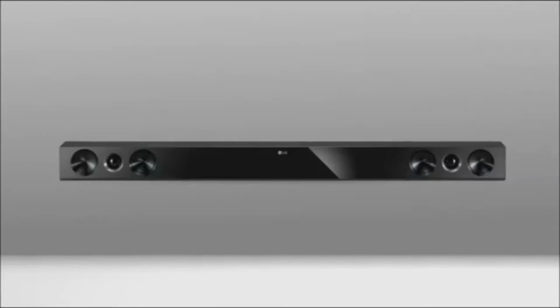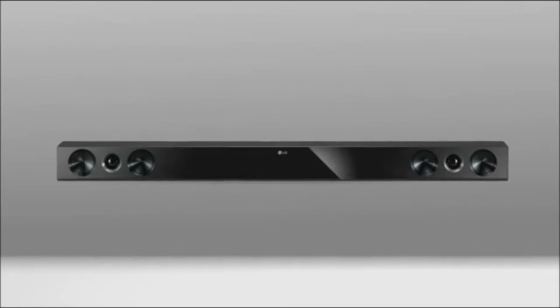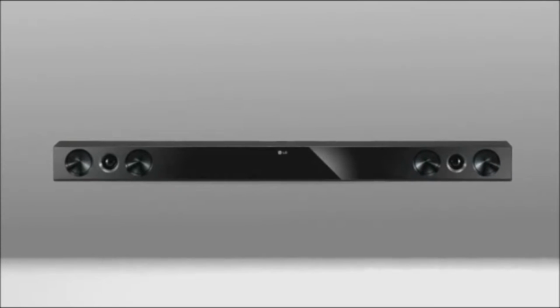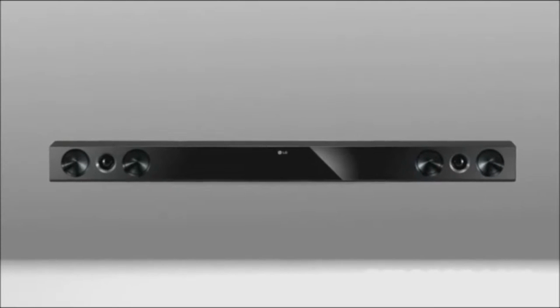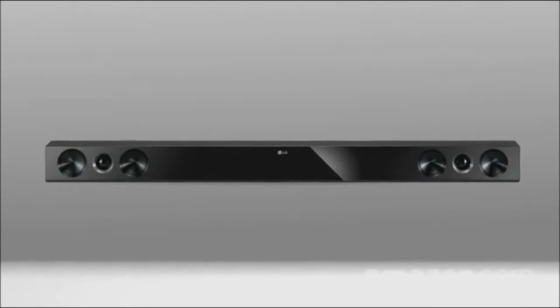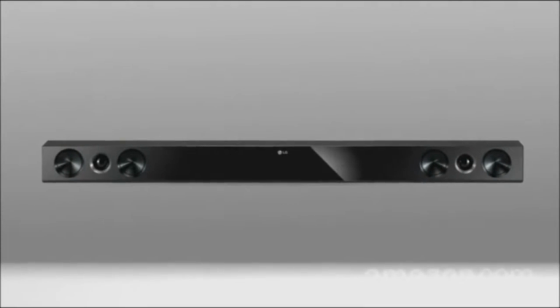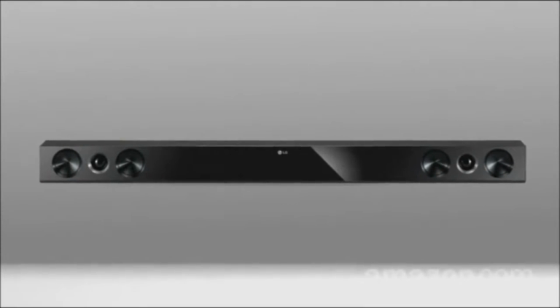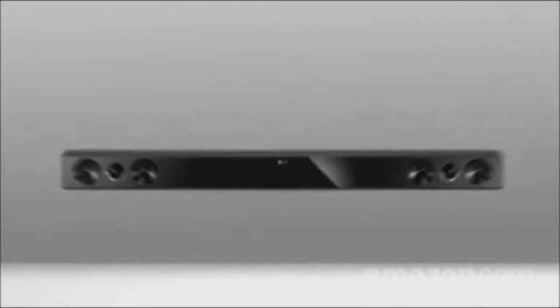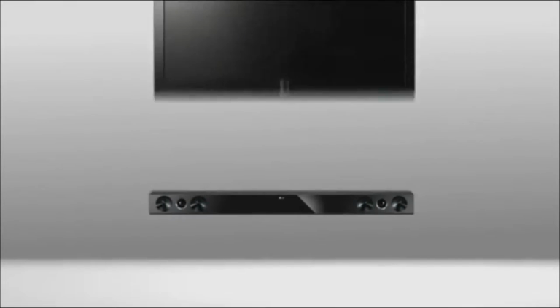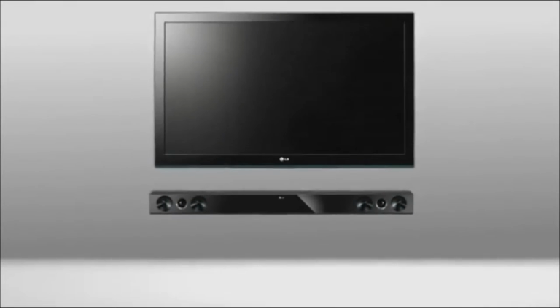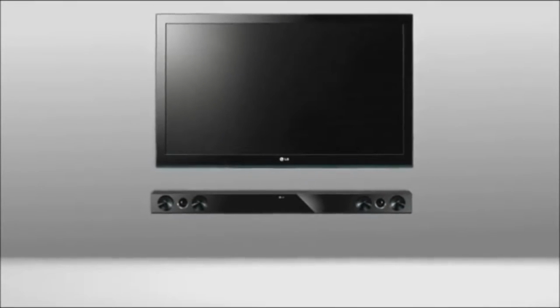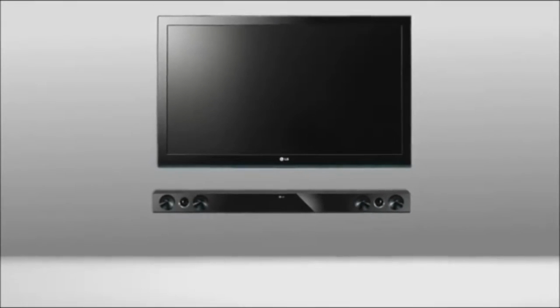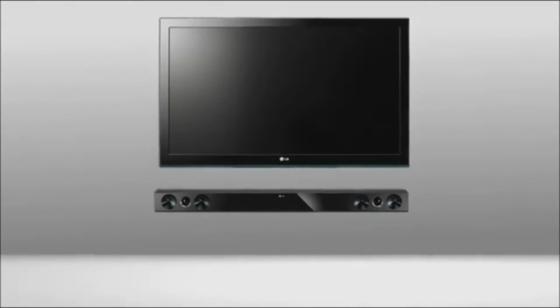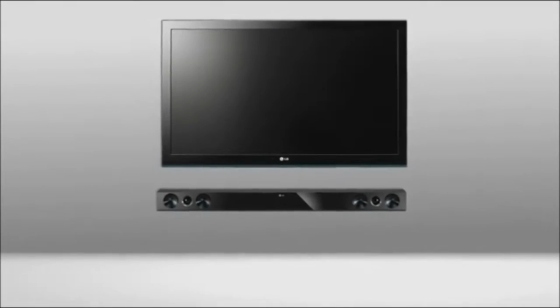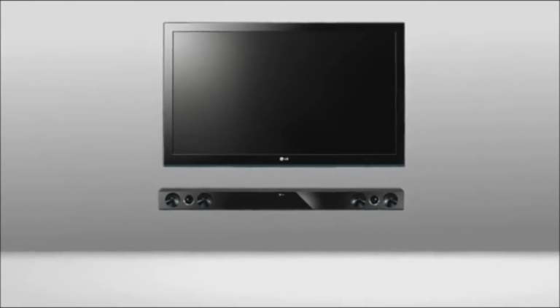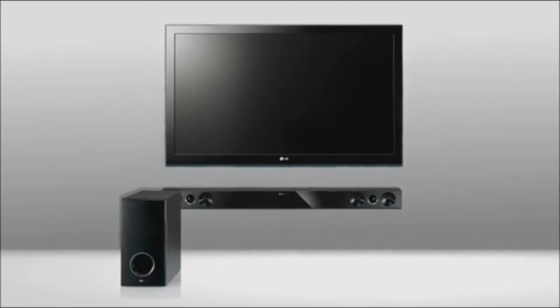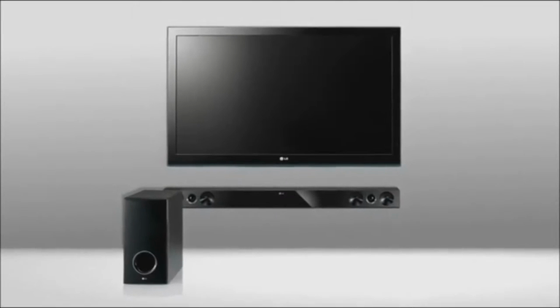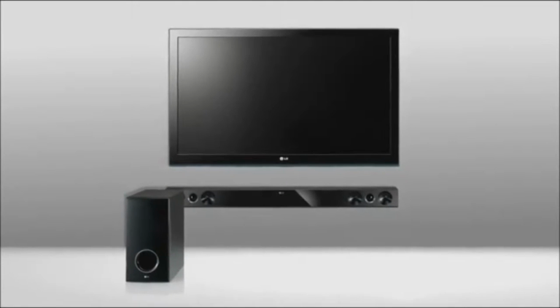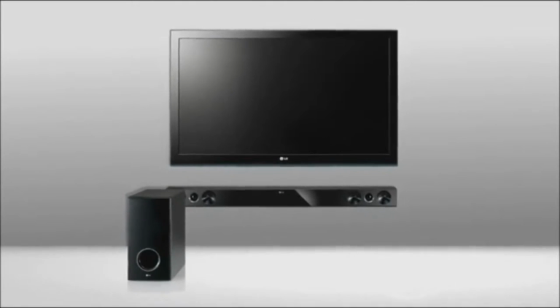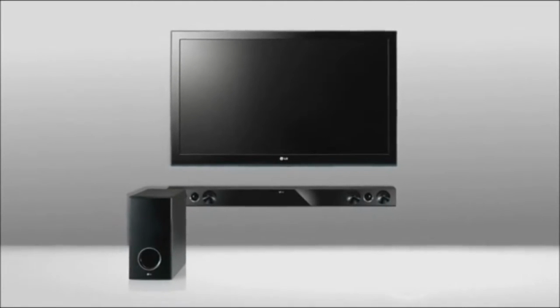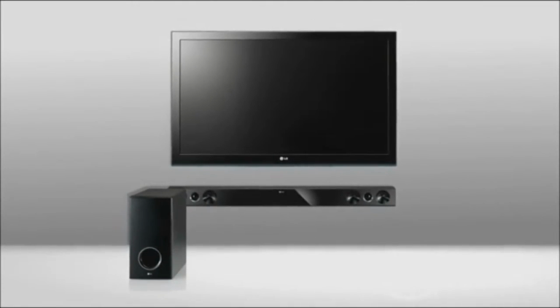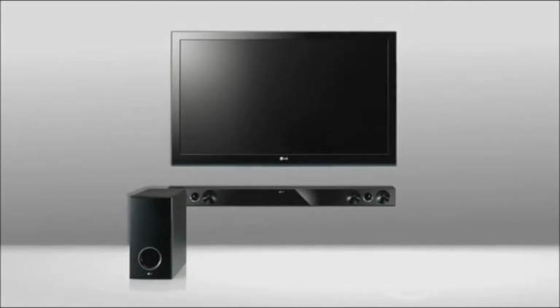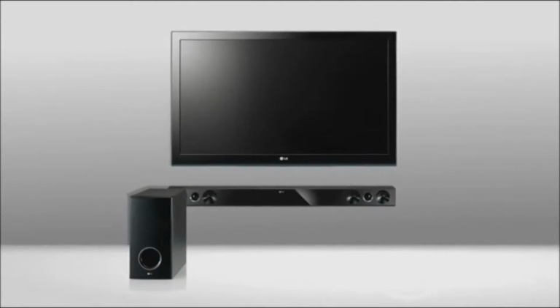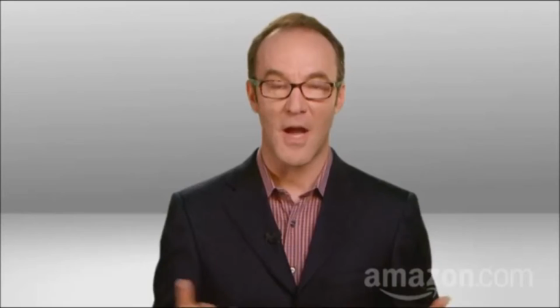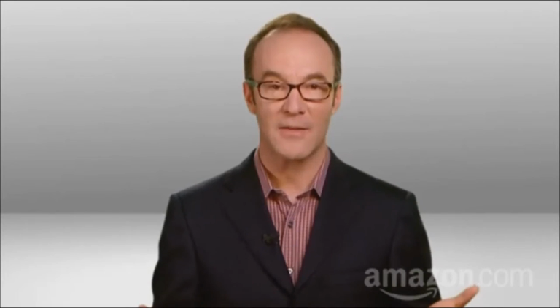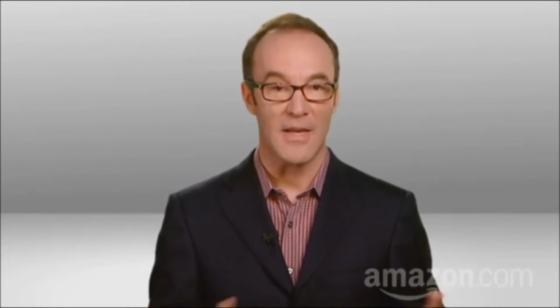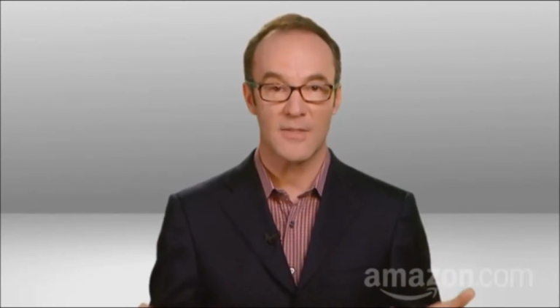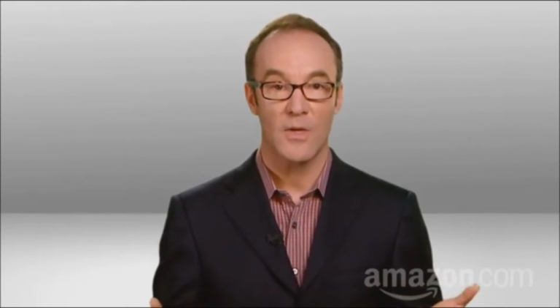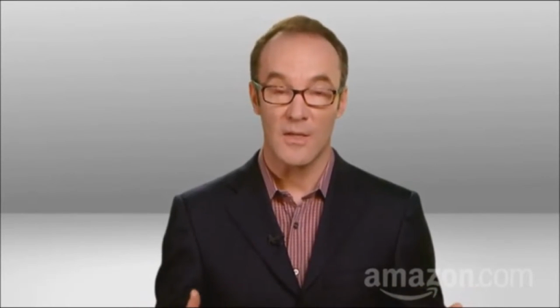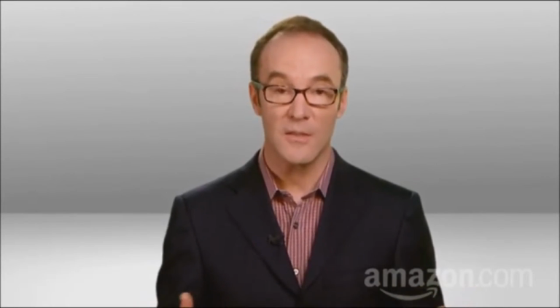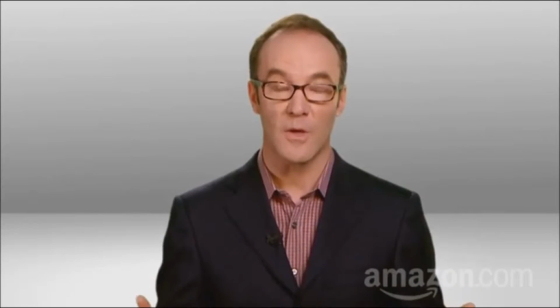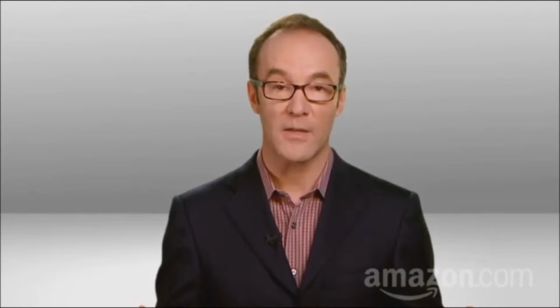One solution: sound bars — a single speaker bar that fits under the TV or even on the wall, plus an optional subwoofer to handle the rumbling bass. Compact, enhanced sound in an easy-to-install package.